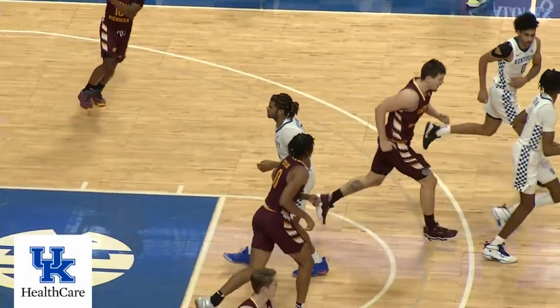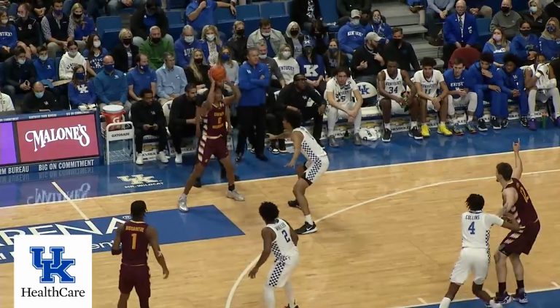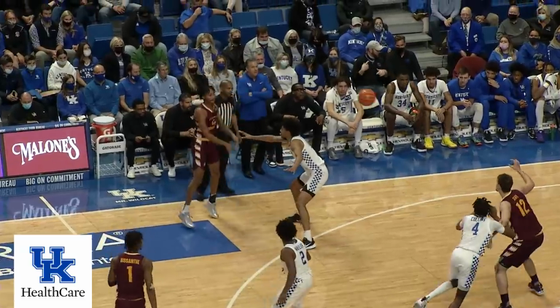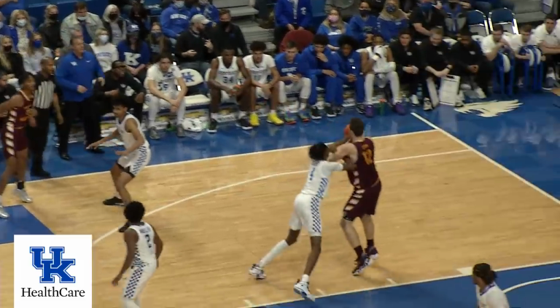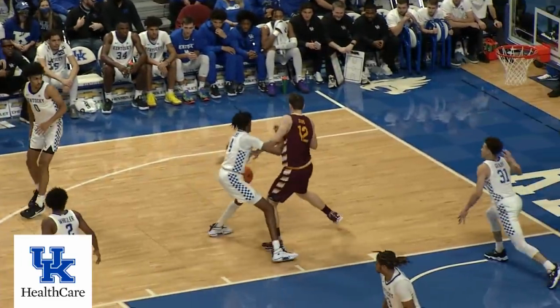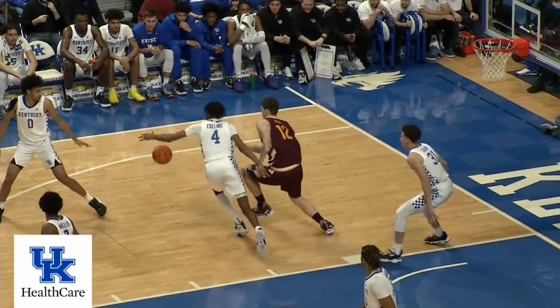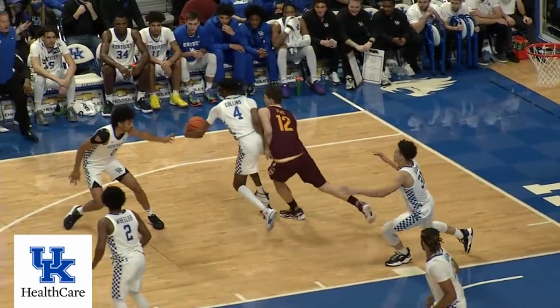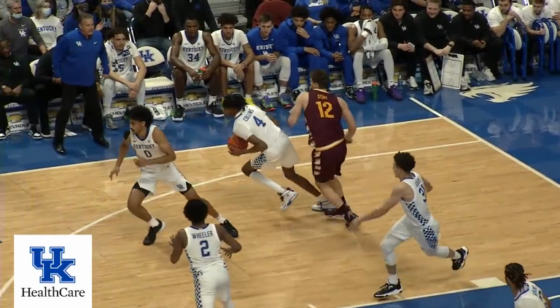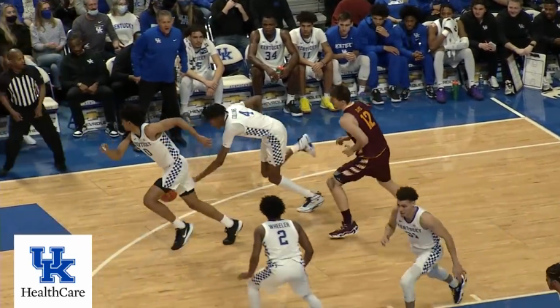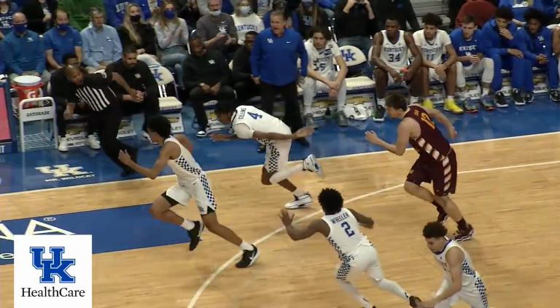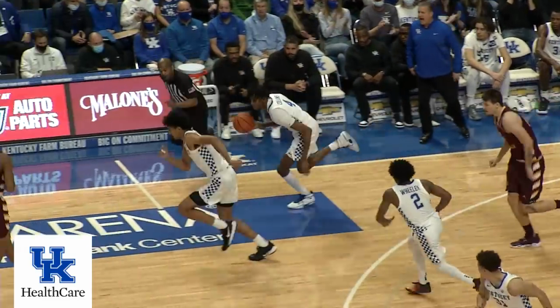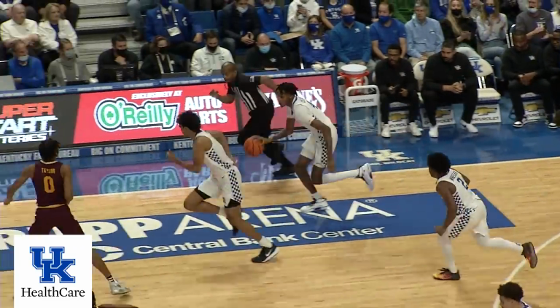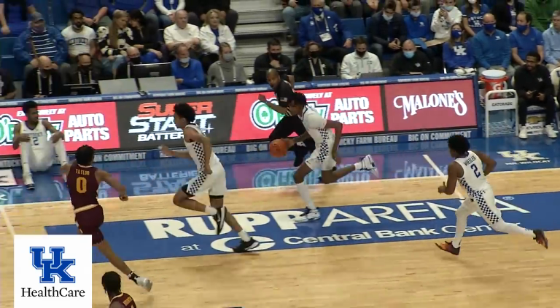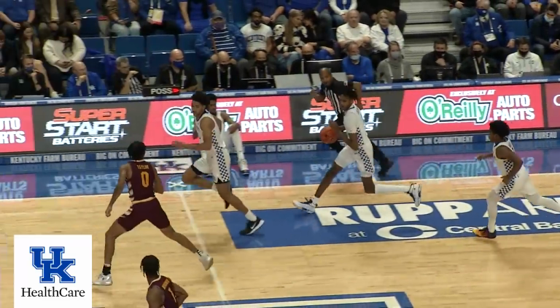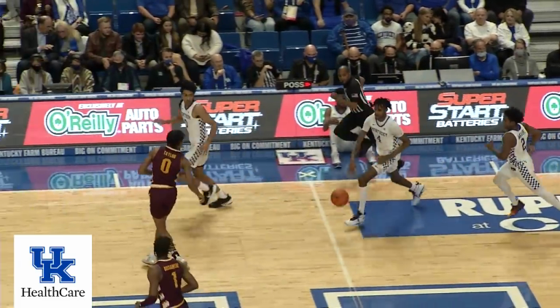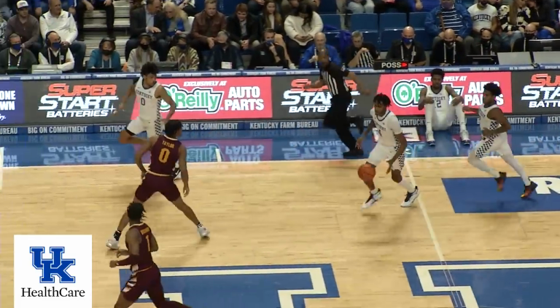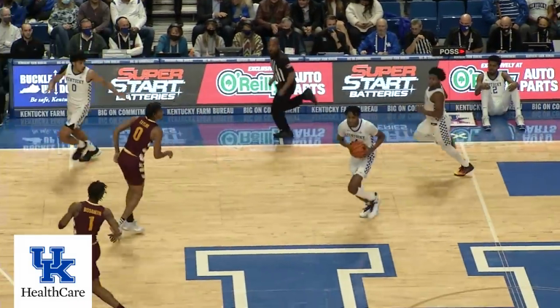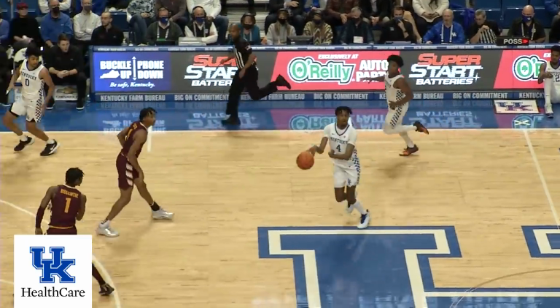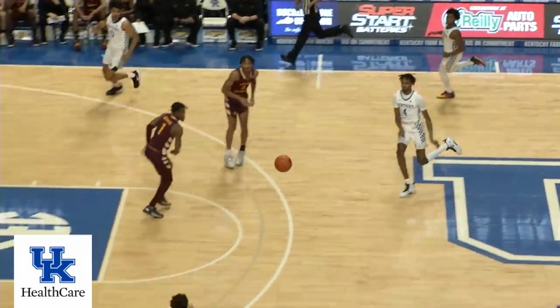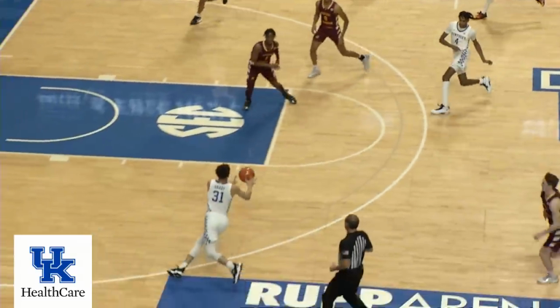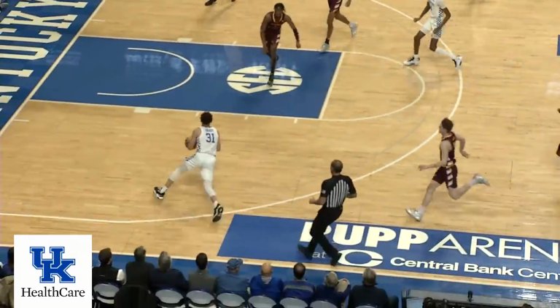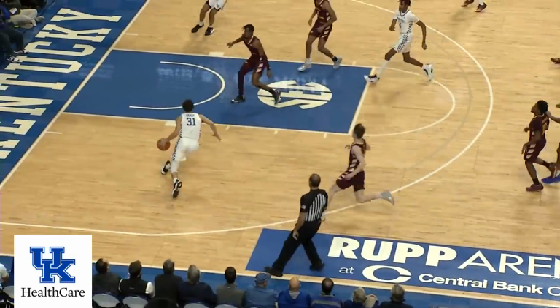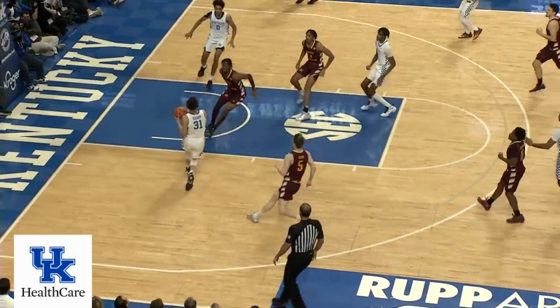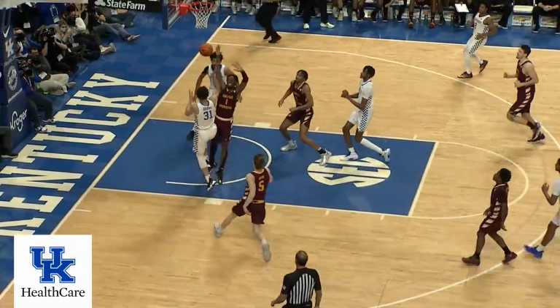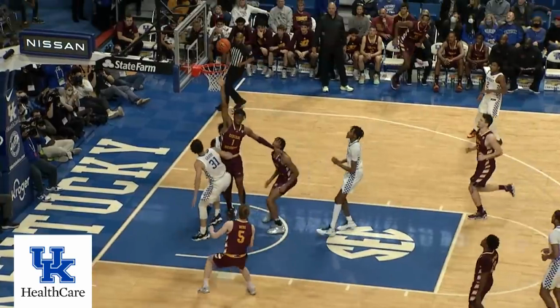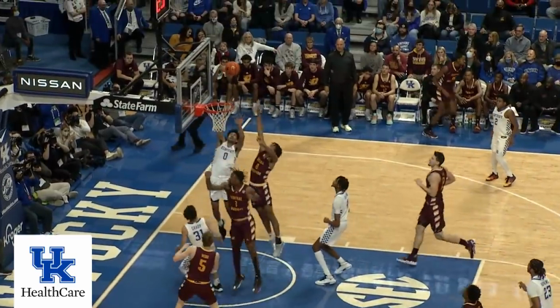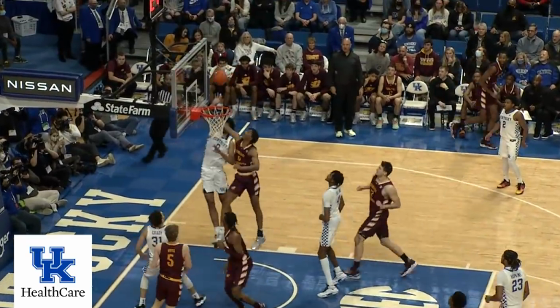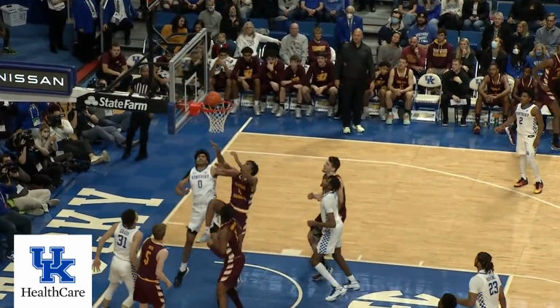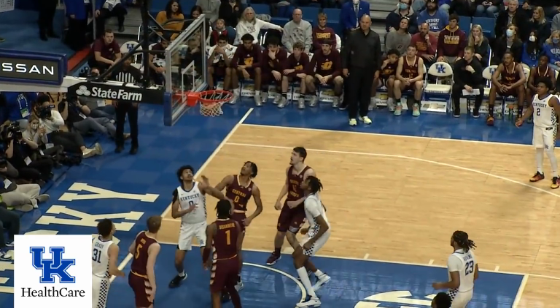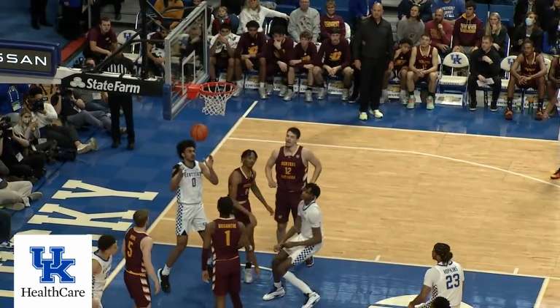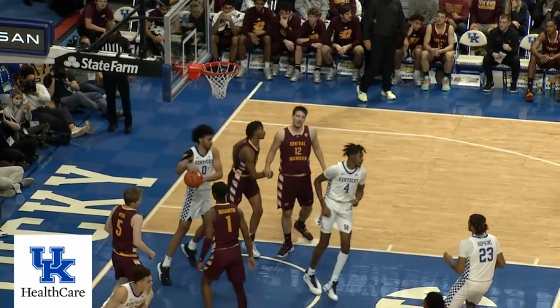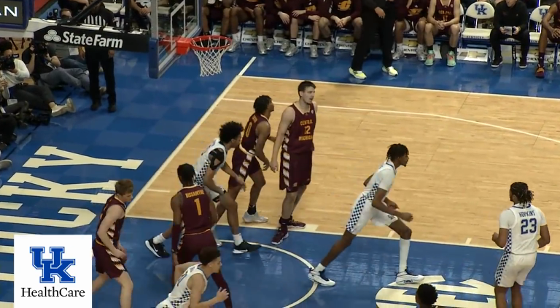Left side to Taylor, dumps it into Staff — knocked away, stolen by Collins! Reached around in front of Staff, up to Grady, left side, runner — no, tapped in!